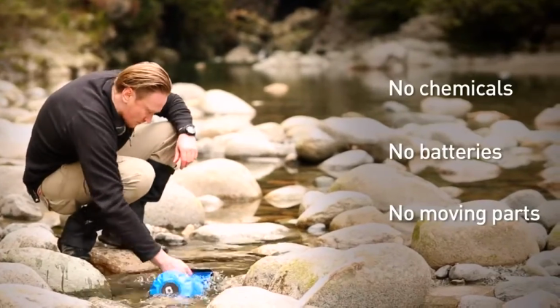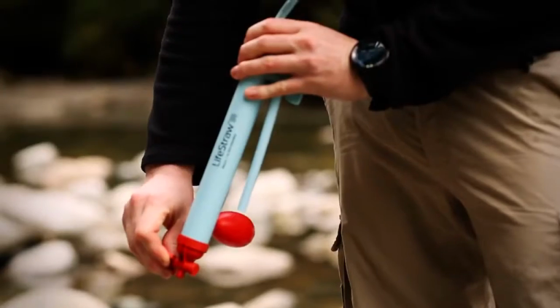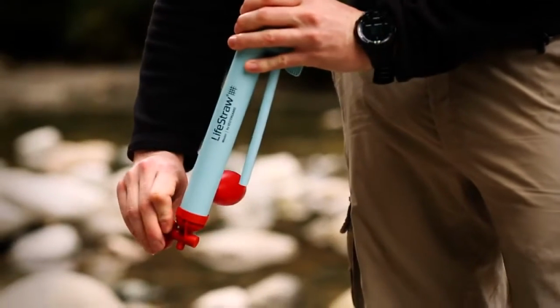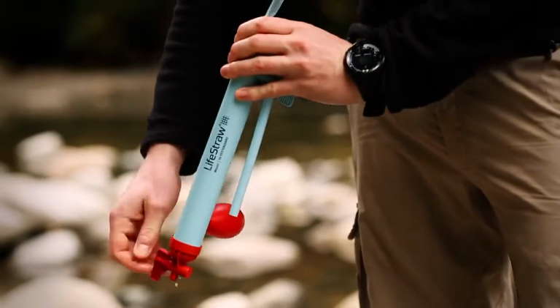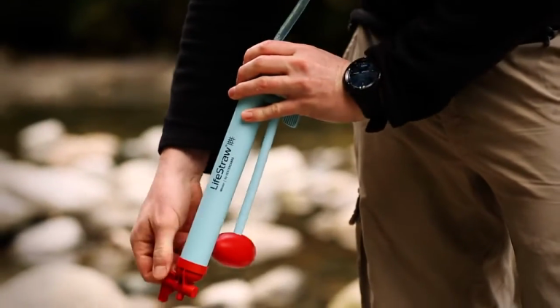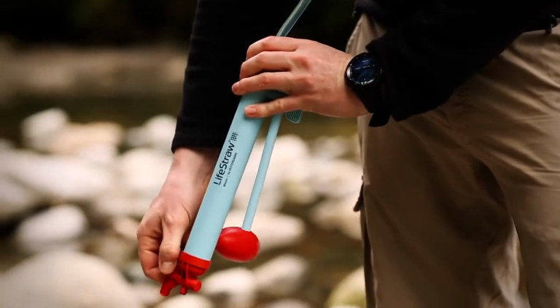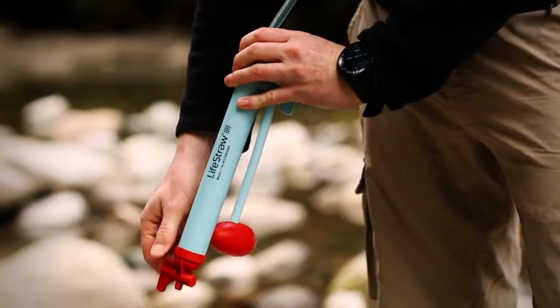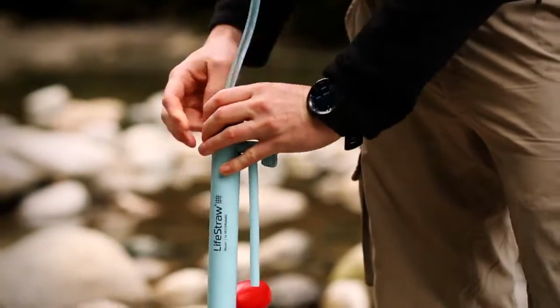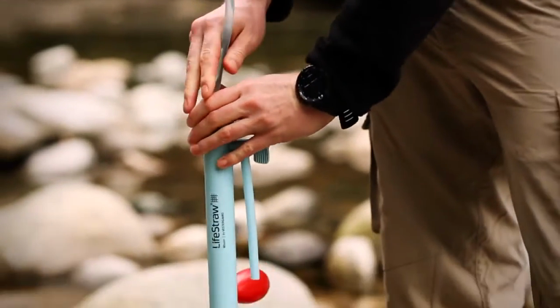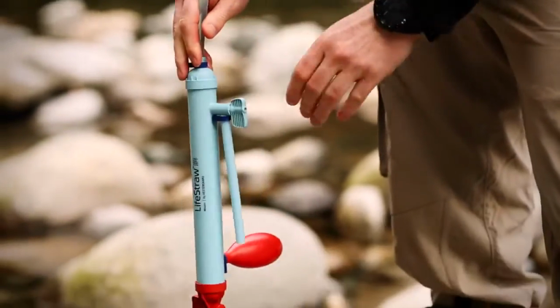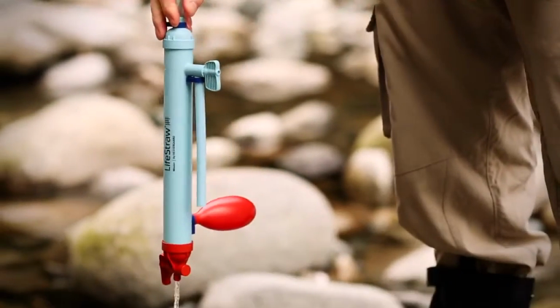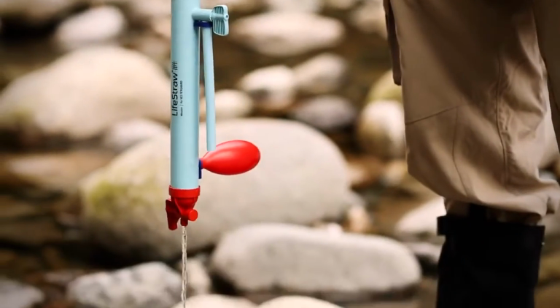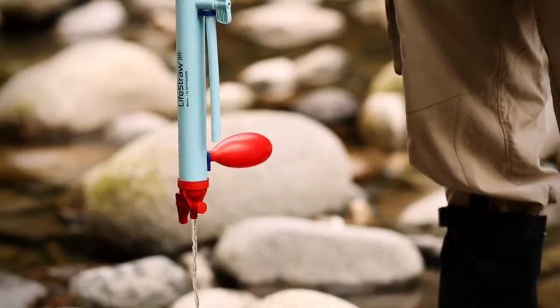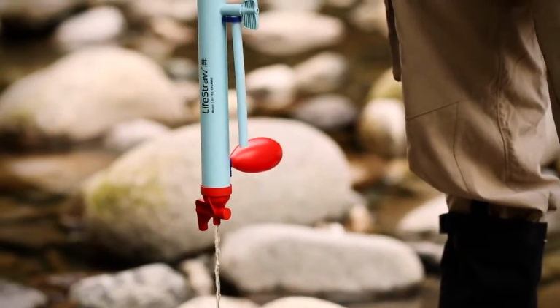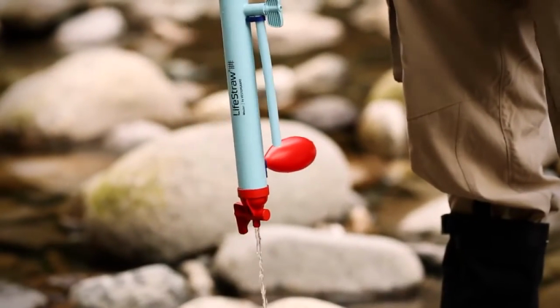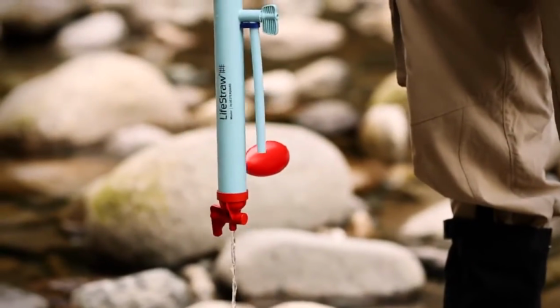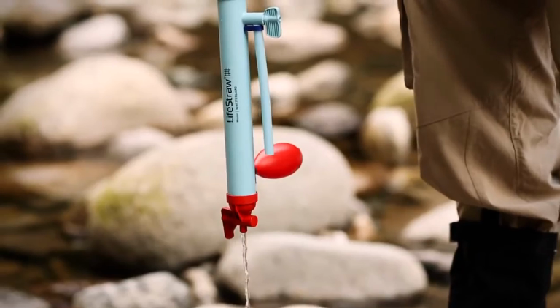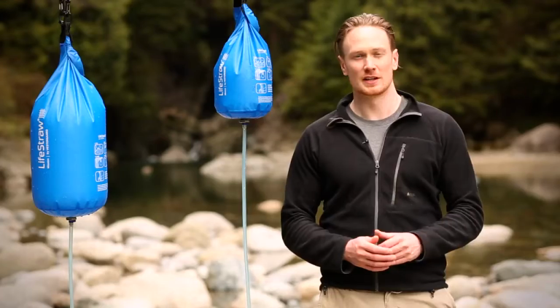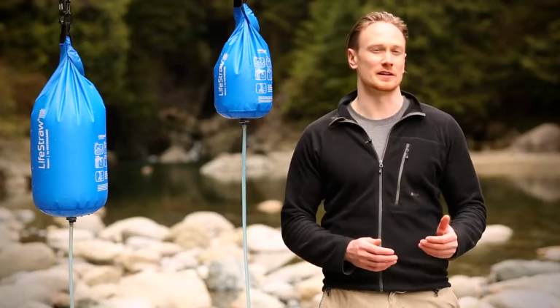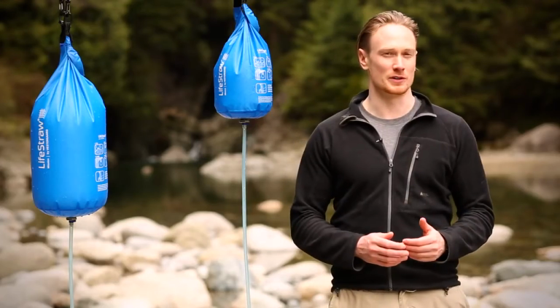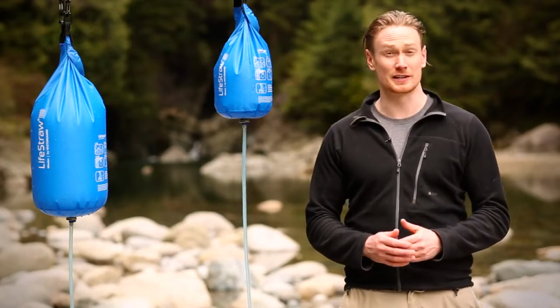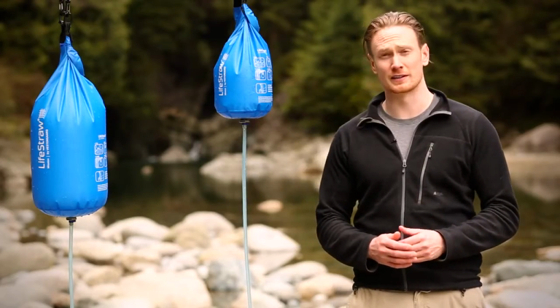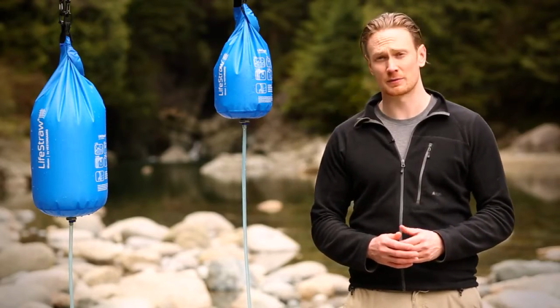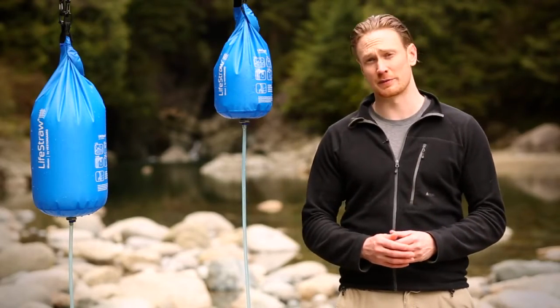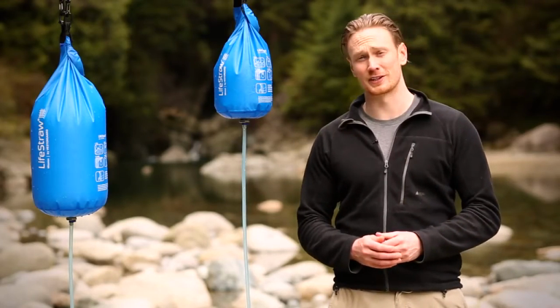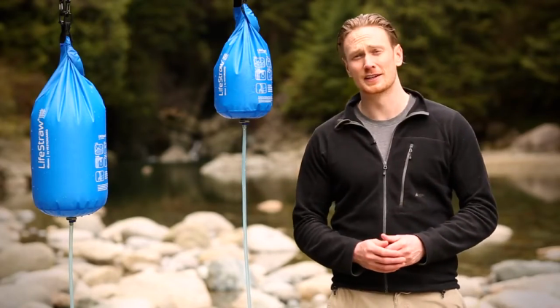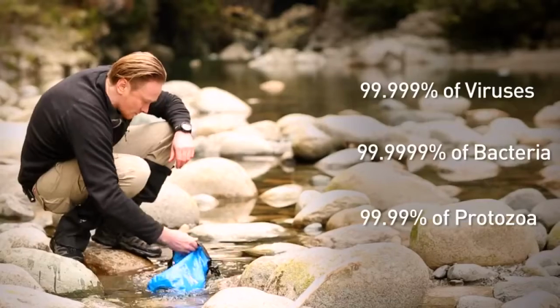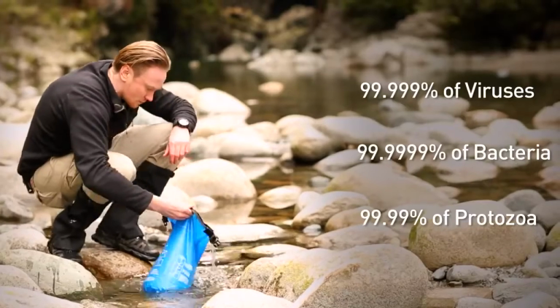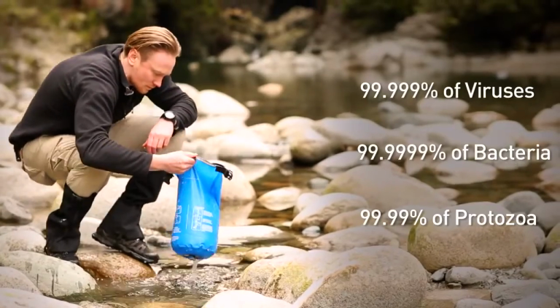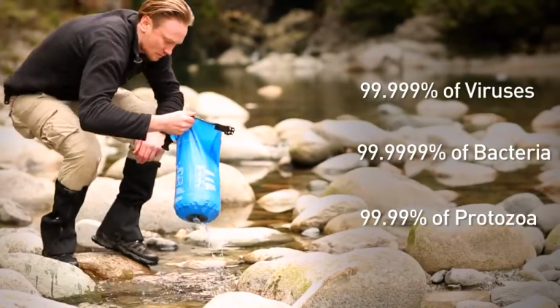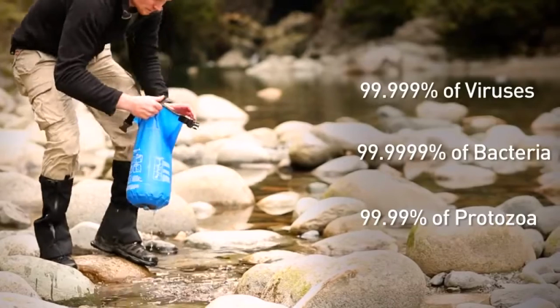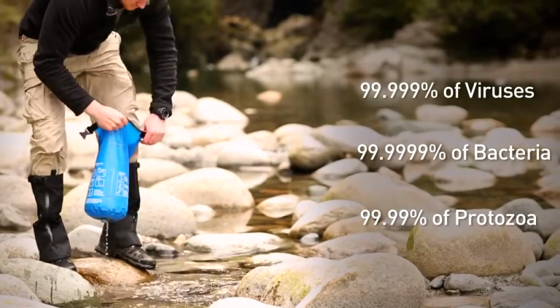Instead it uses an advanced ultrafiltration cartridge which removes 99.99% of viruses, 99.999% of bacteria, and 99.99% of protozoa.